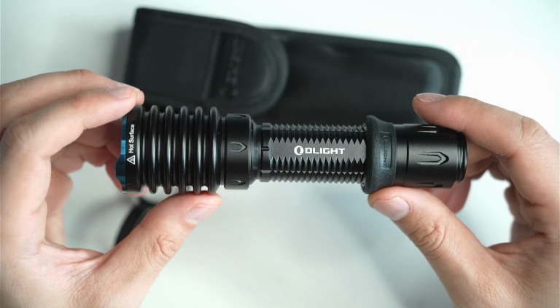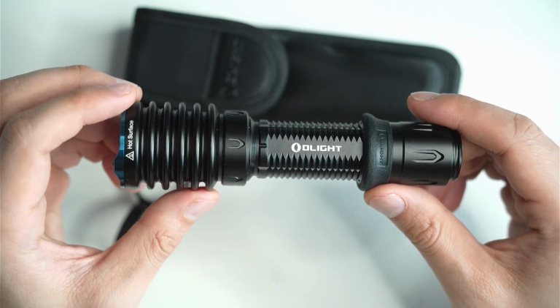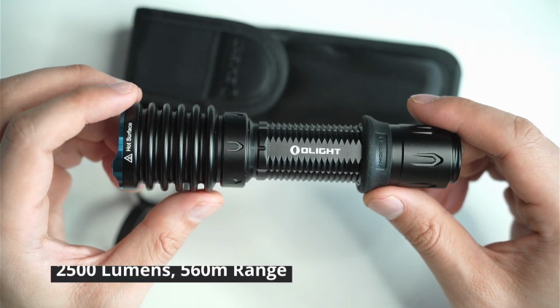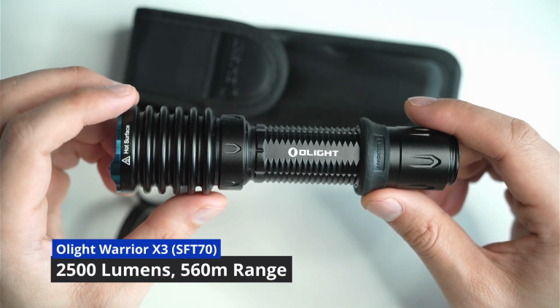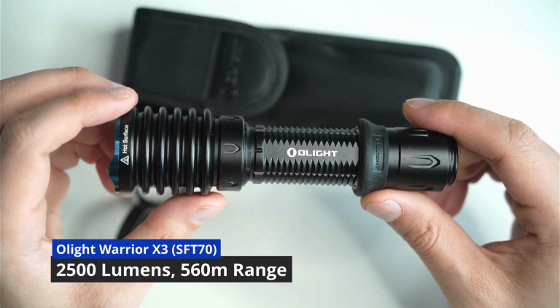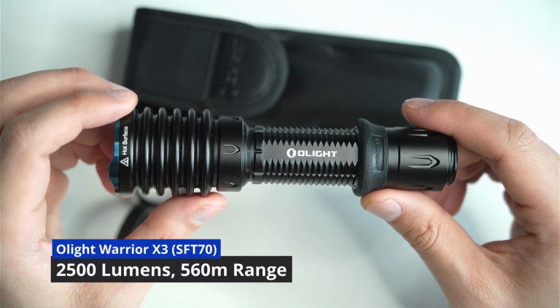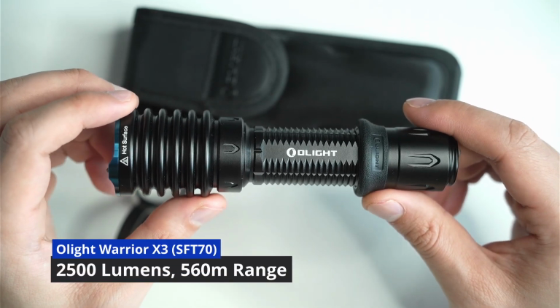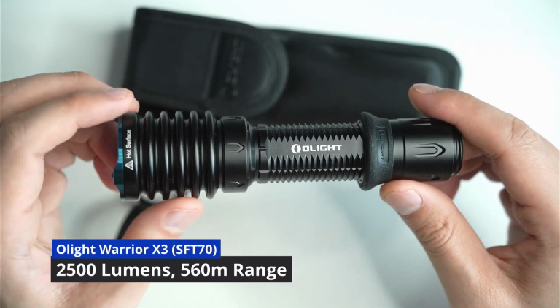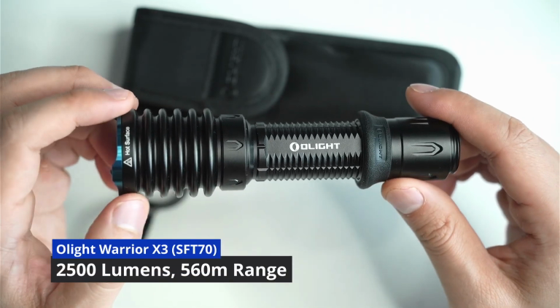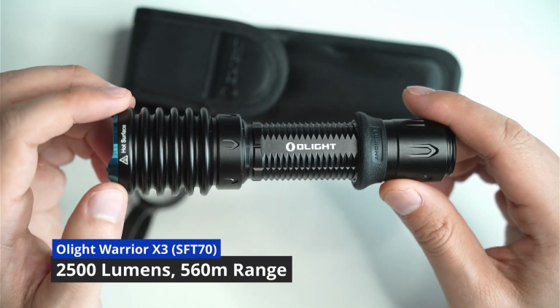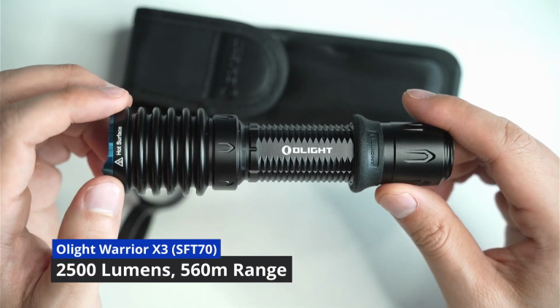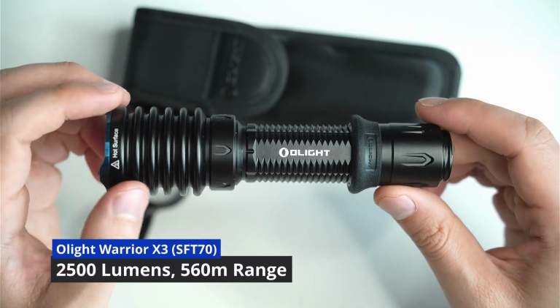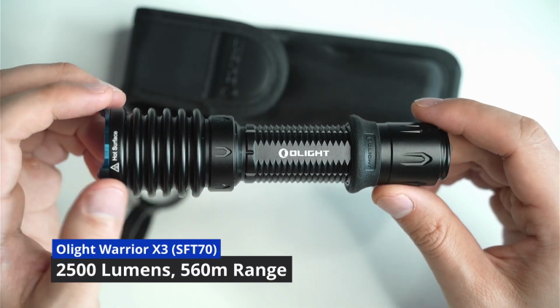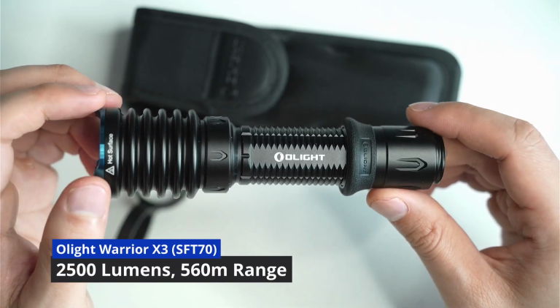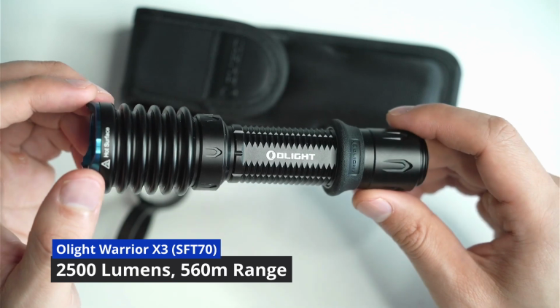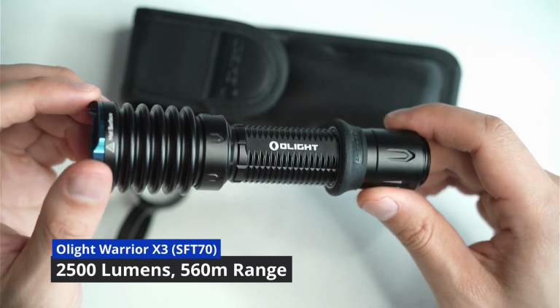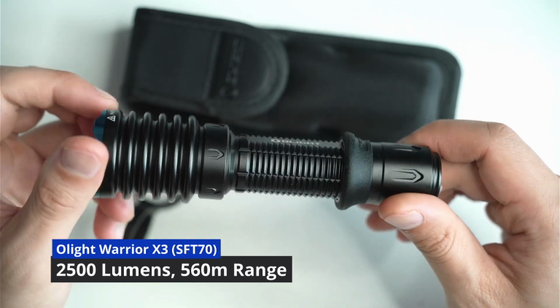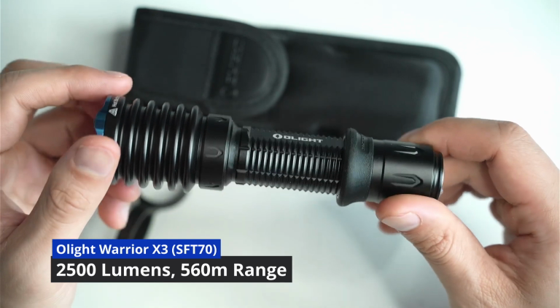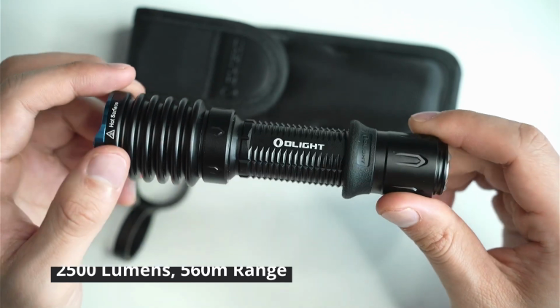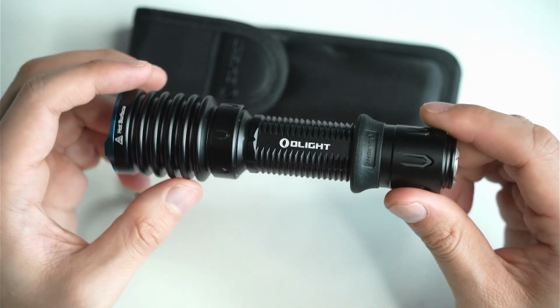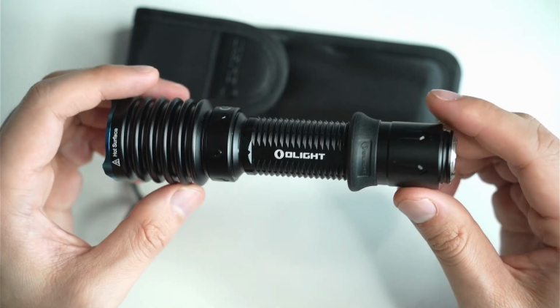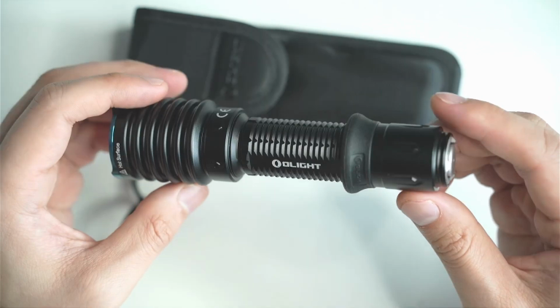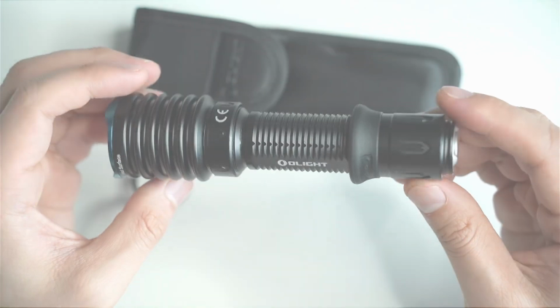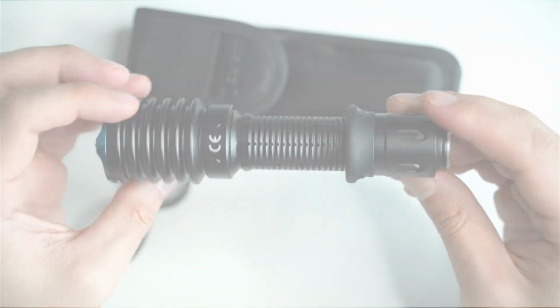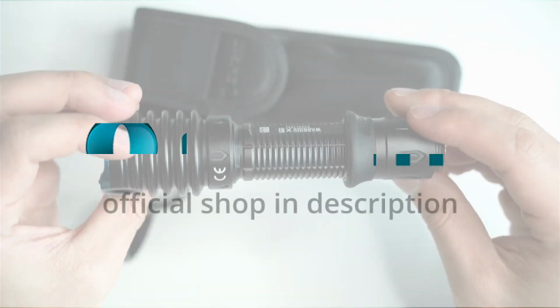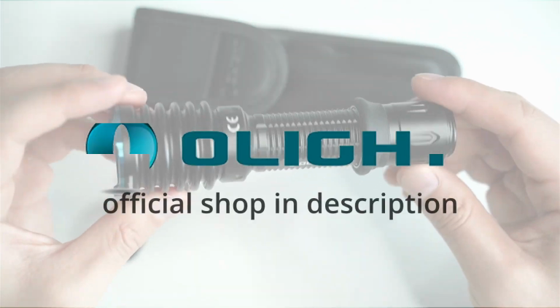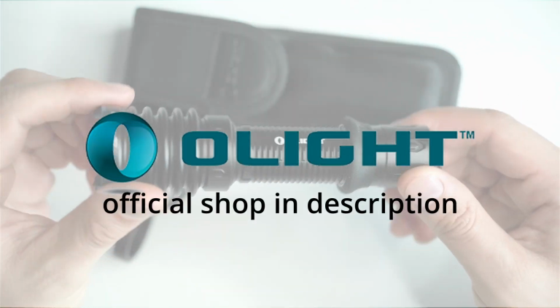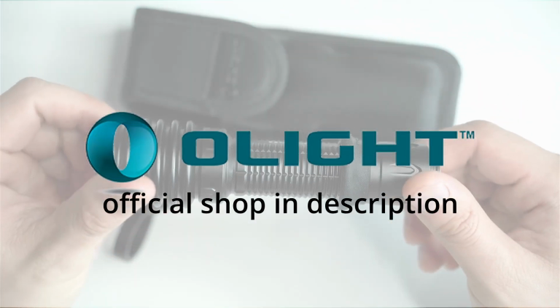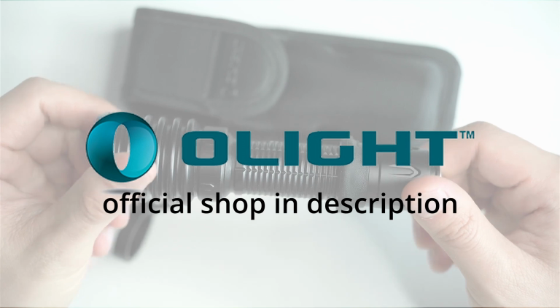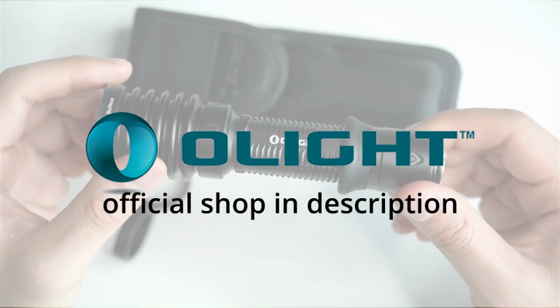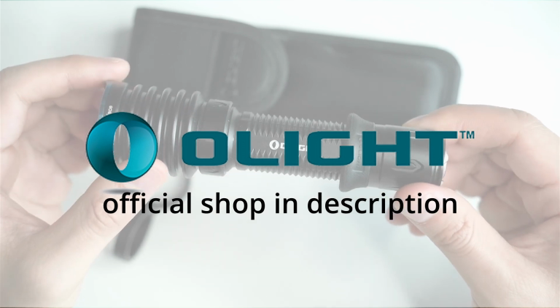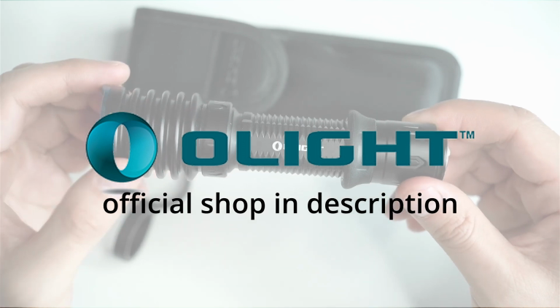Hey guys, welcome back to another flashlight review. Today I'm going to be looking at the Warrior X-Ray. I've used it for a couple of weeks now and I think I've got a pretty good grip and understanding of what this light is about.